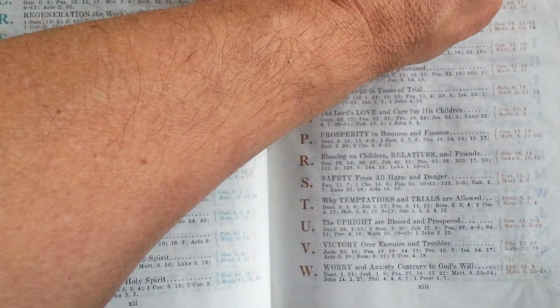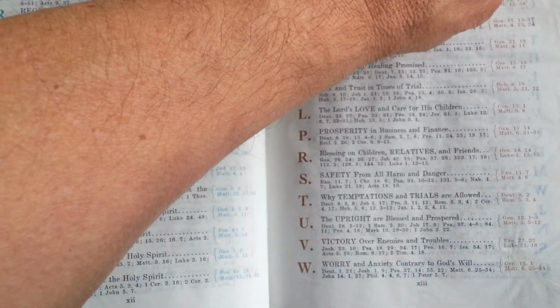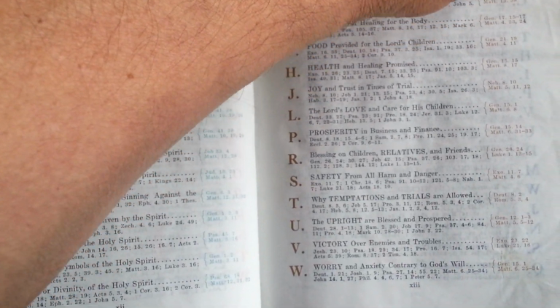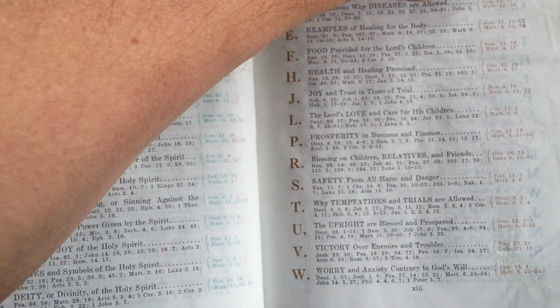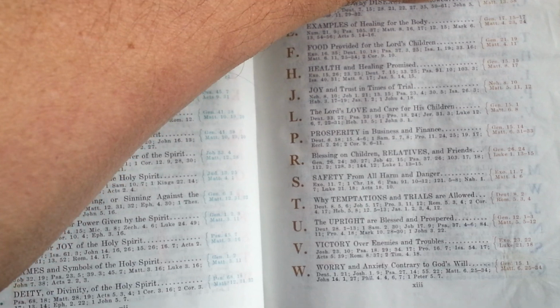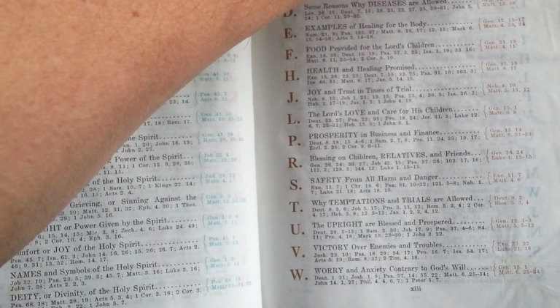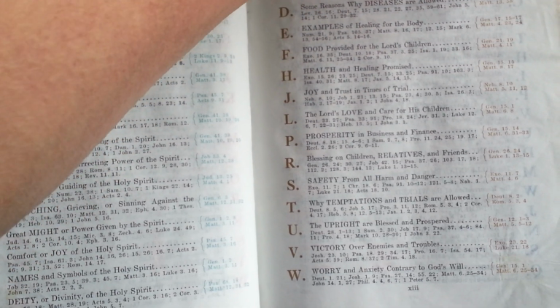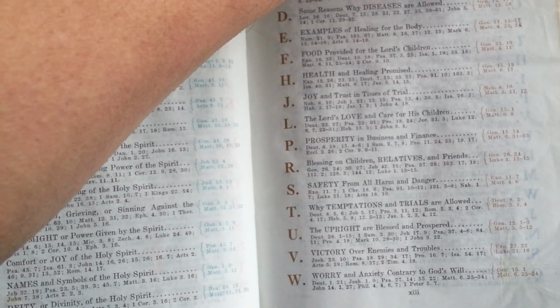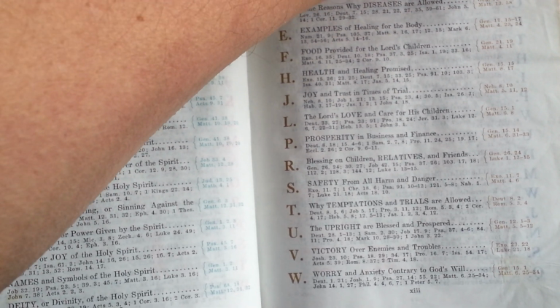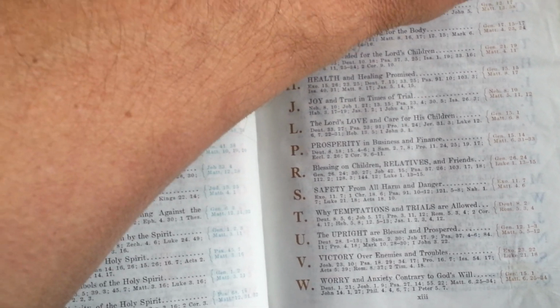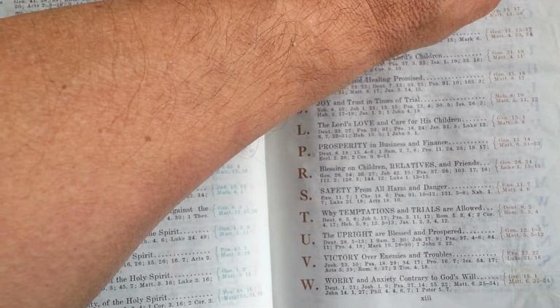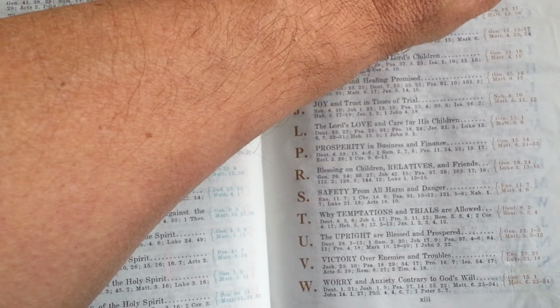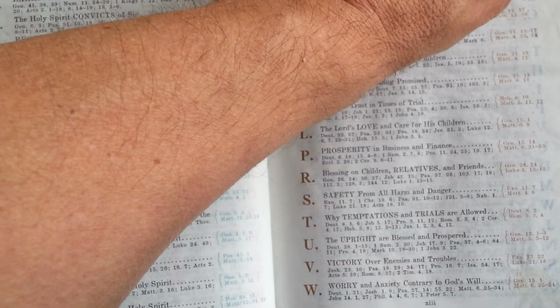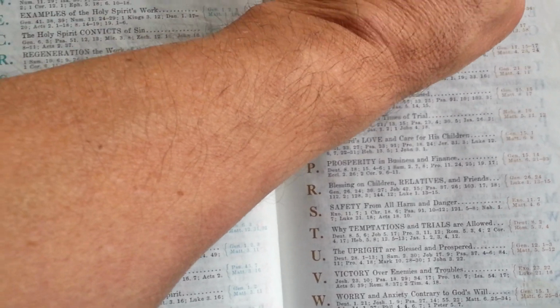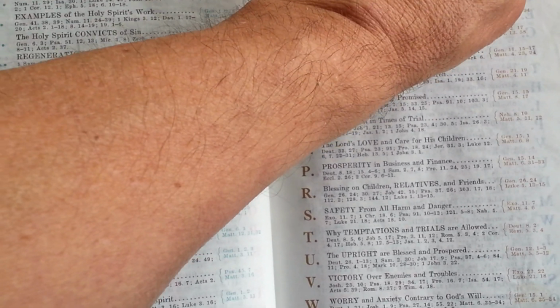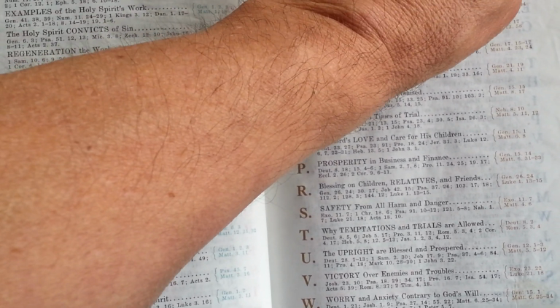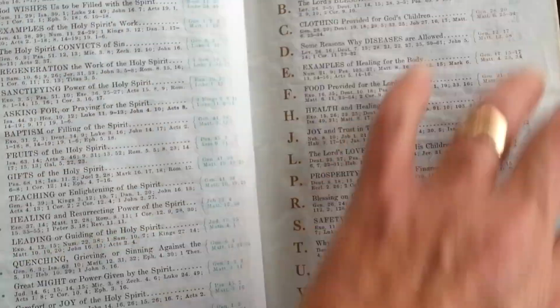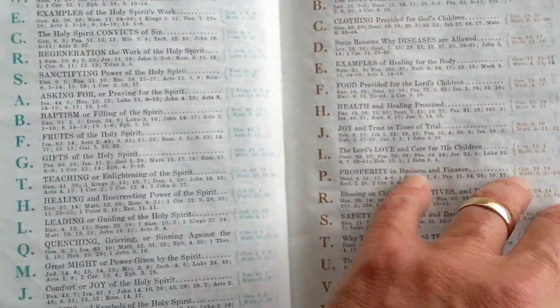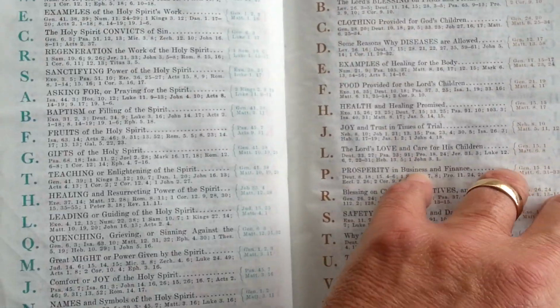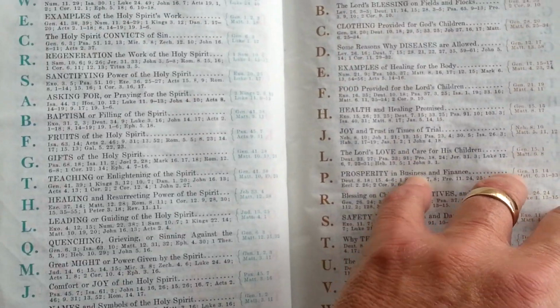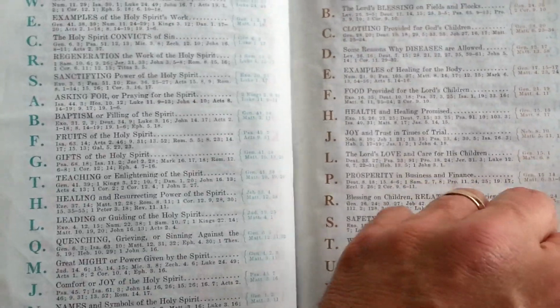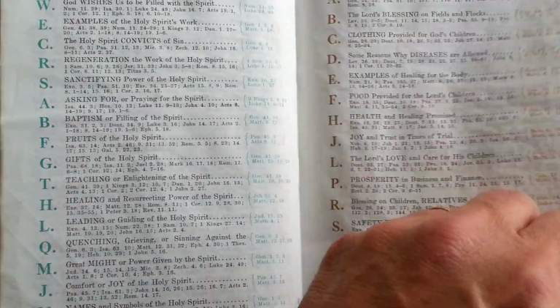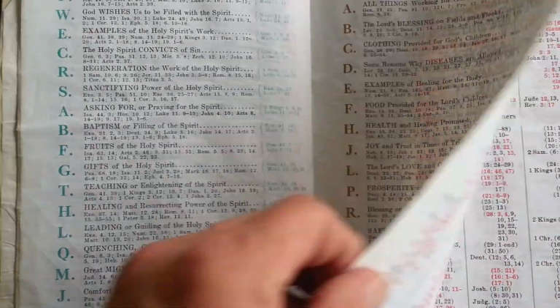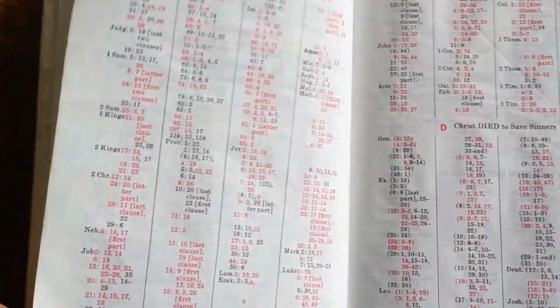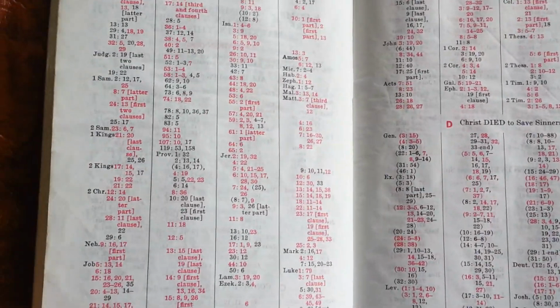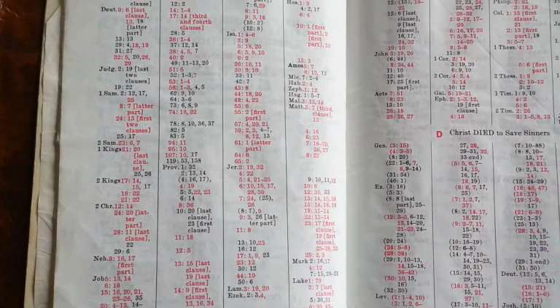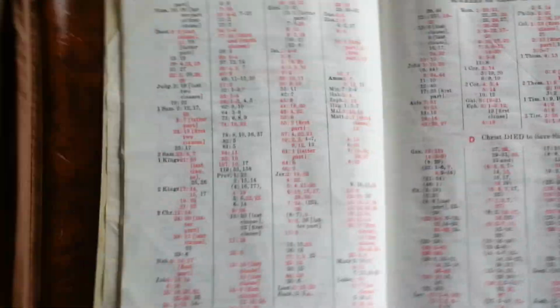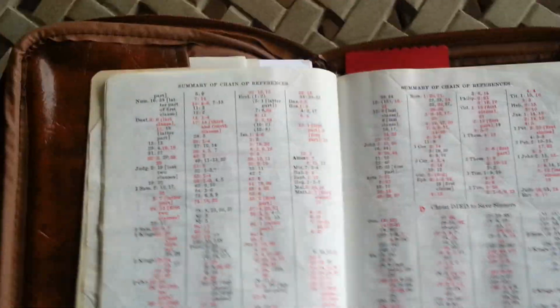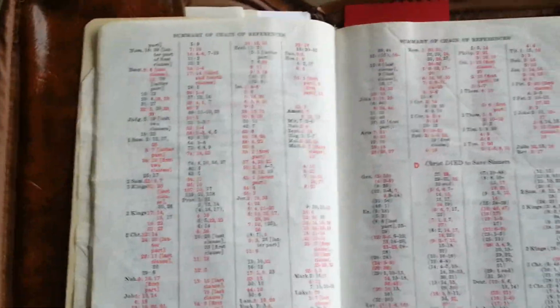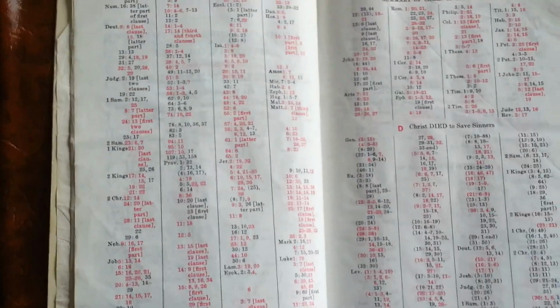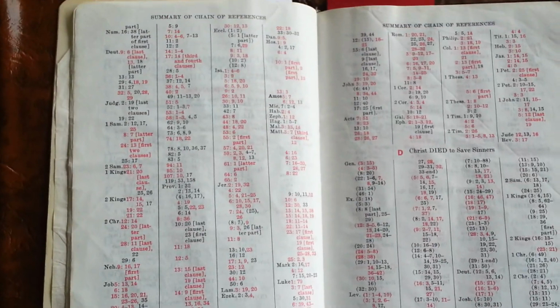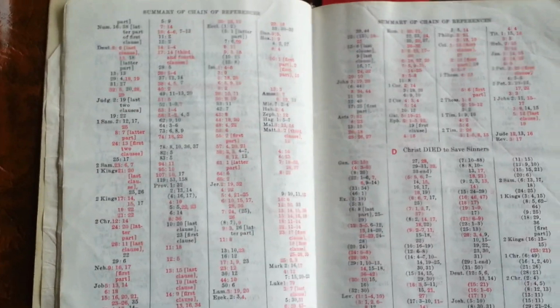Now, if you're looking and saying, wow, I think I've seen this before — Bible Fandom had done a review on this exact Bible, except in hard copy.